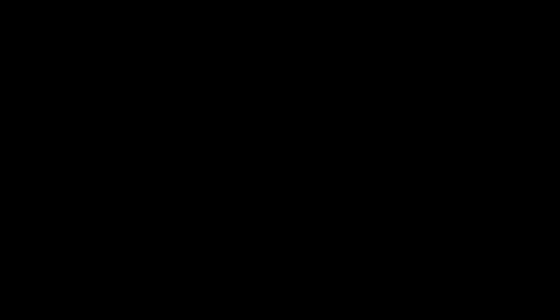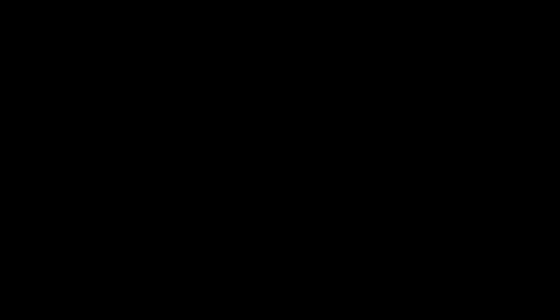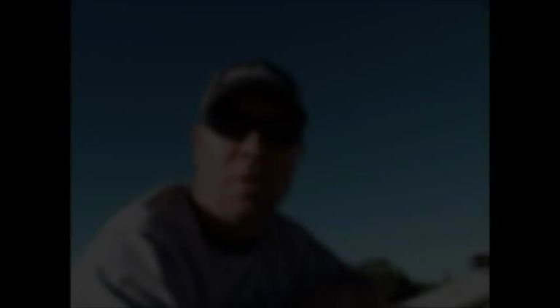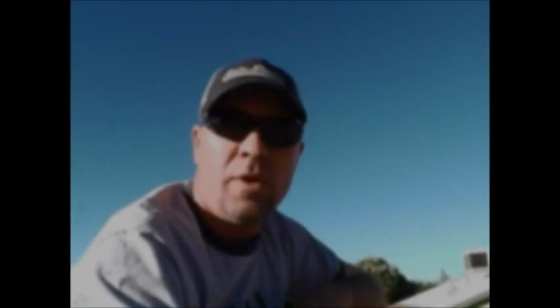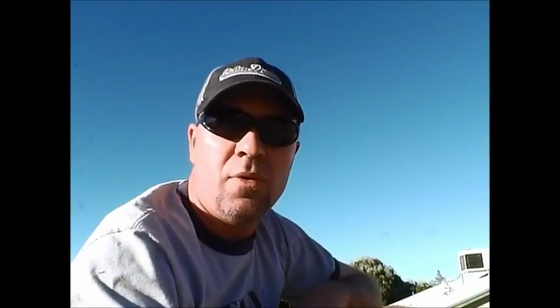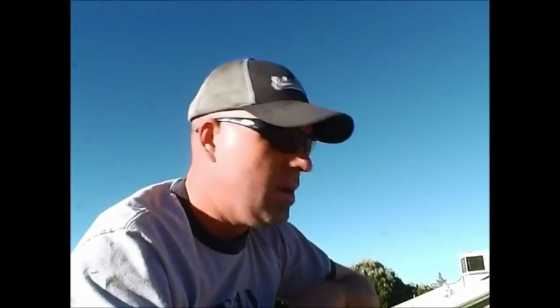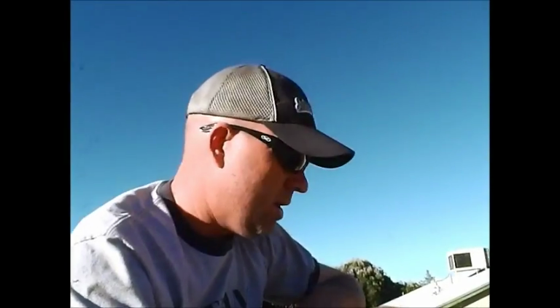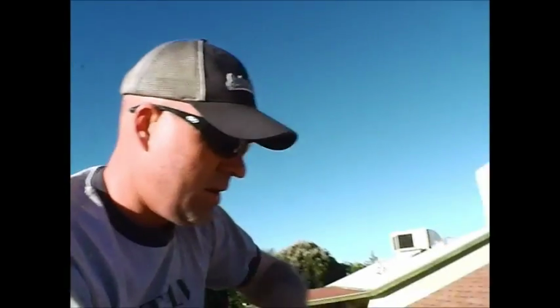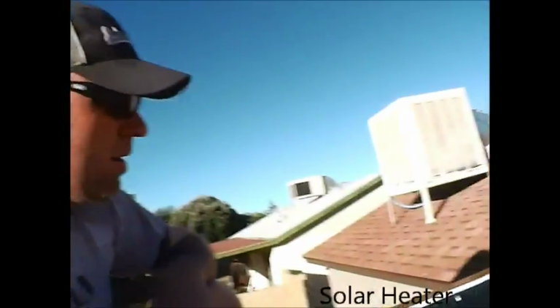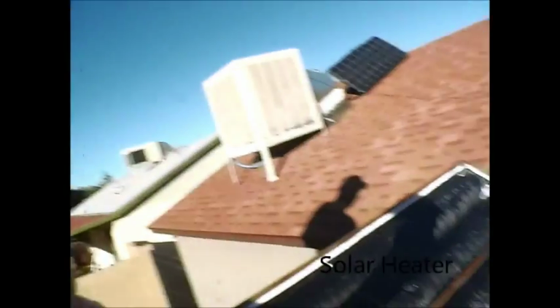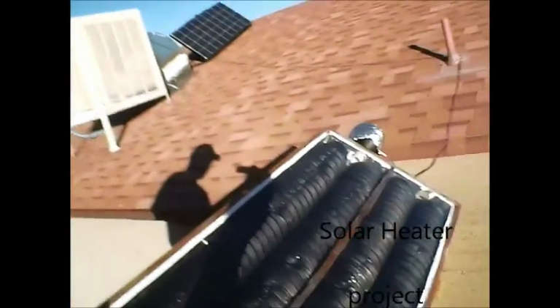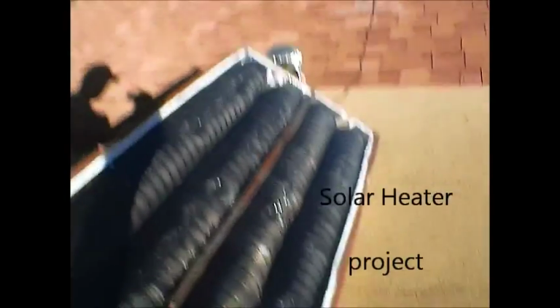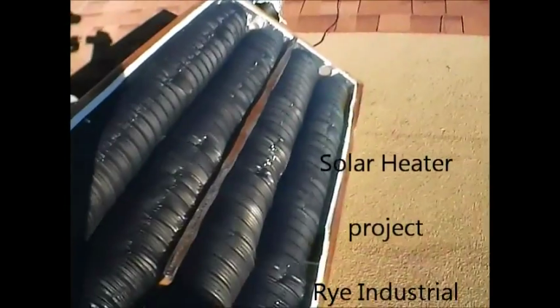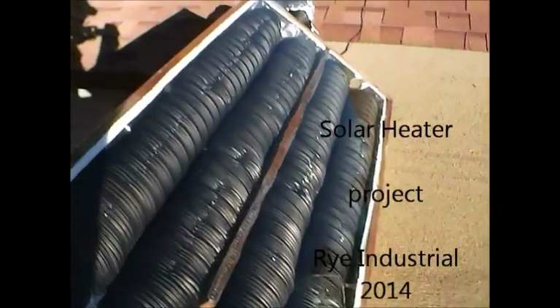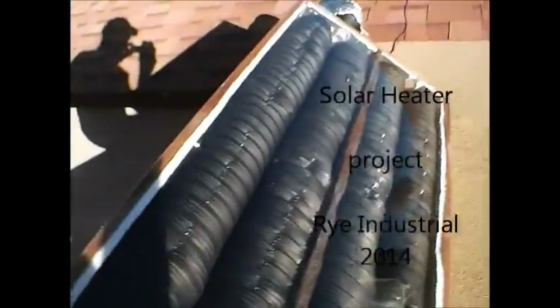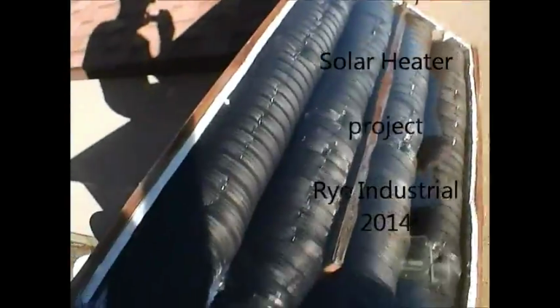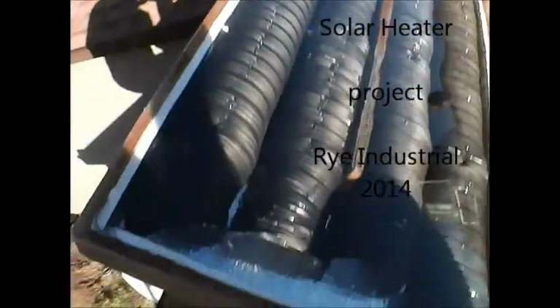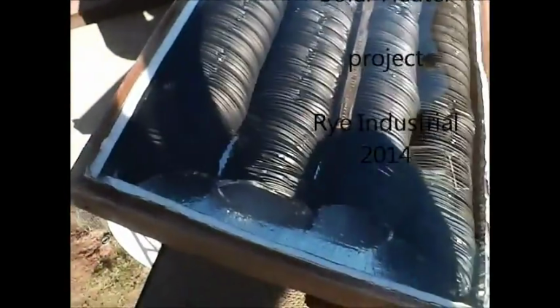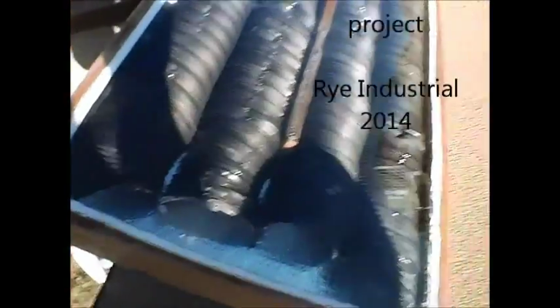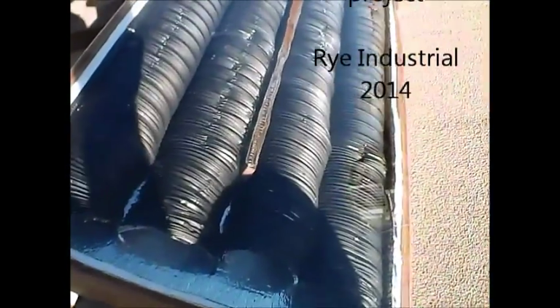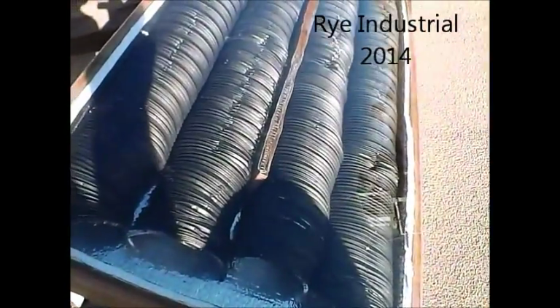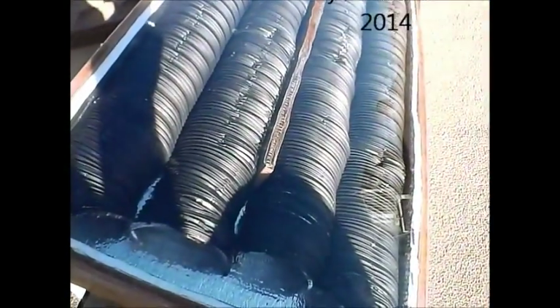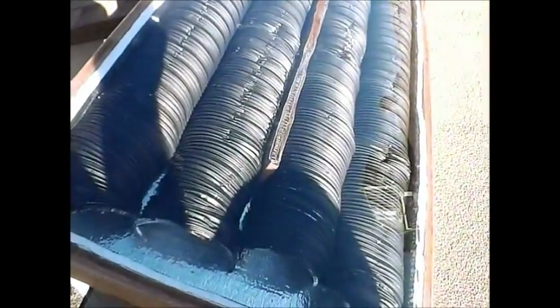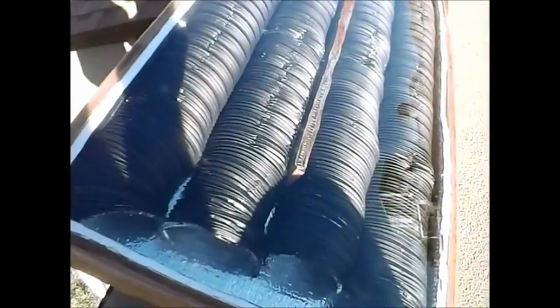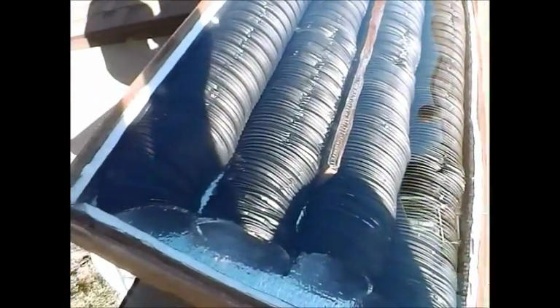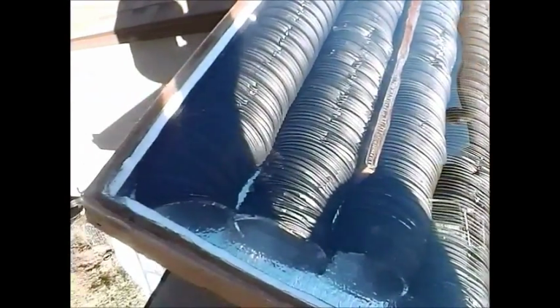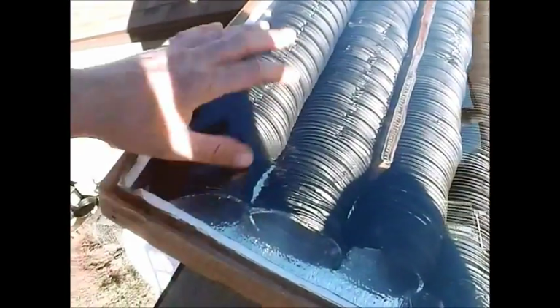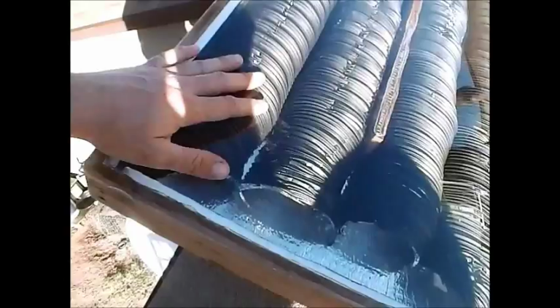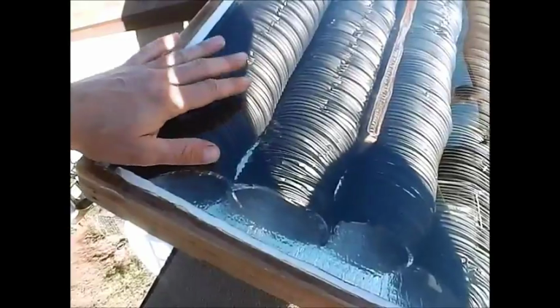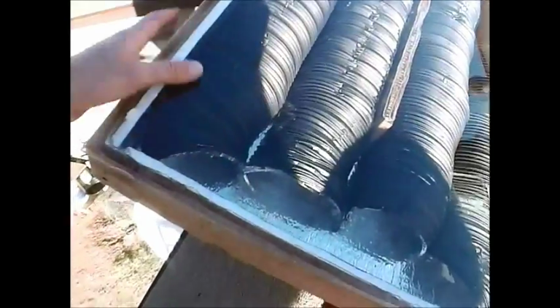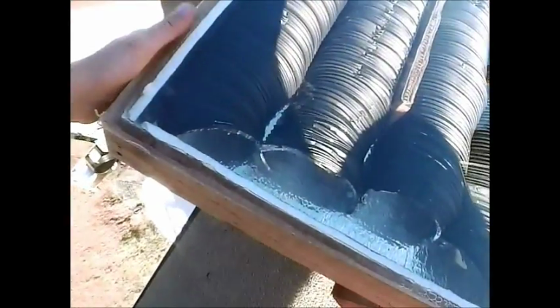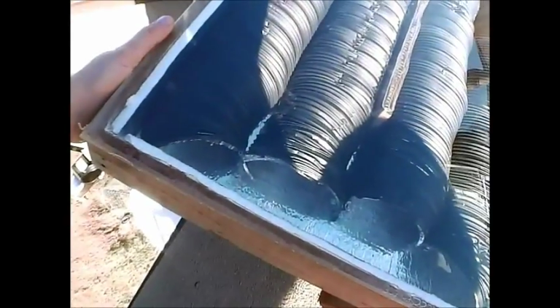Hey everybody, Ryan with Ryan Destro. I got a new project I just completed. Let me tell you what this is — it's a solar heater. This is on a budget too. I made this for less than $50.